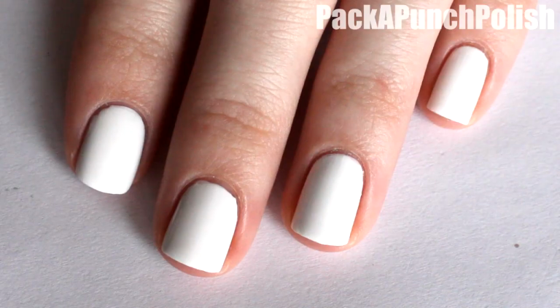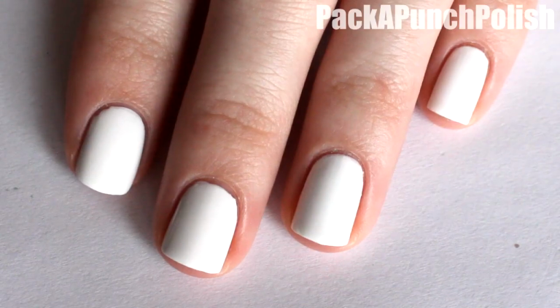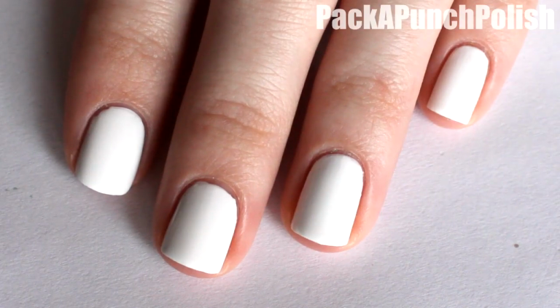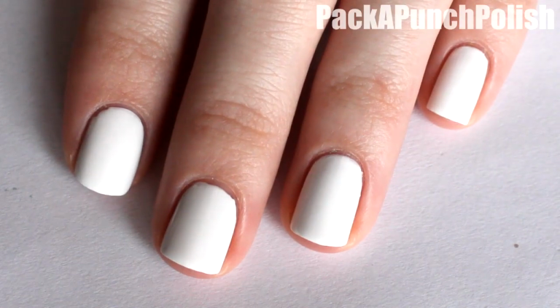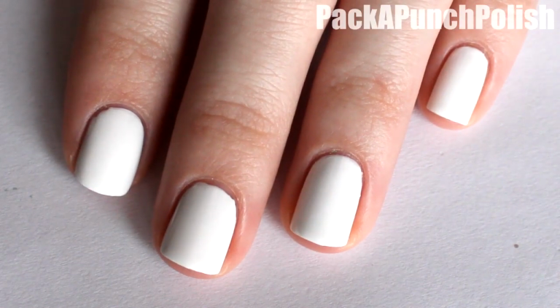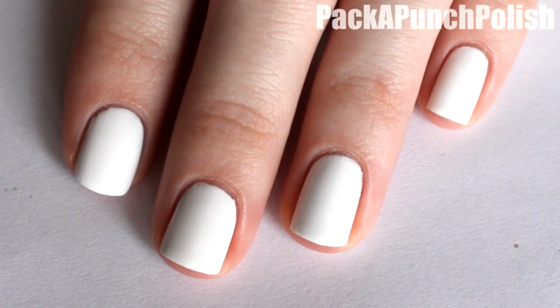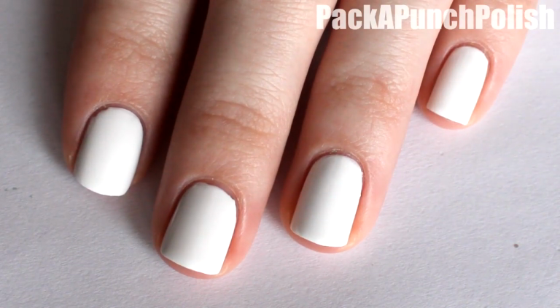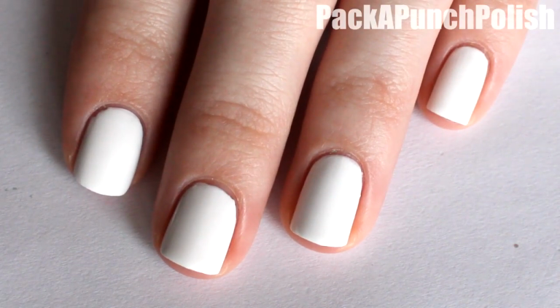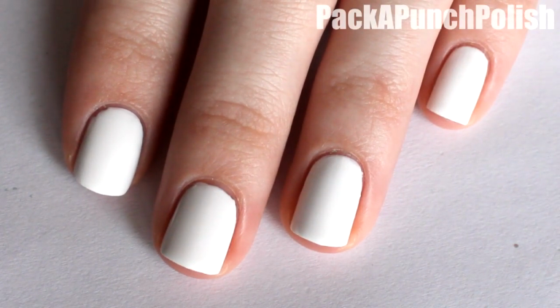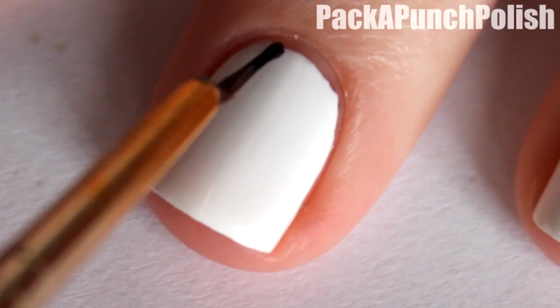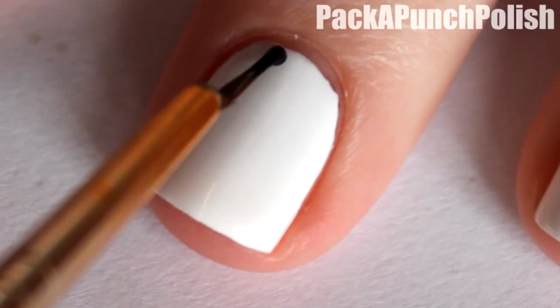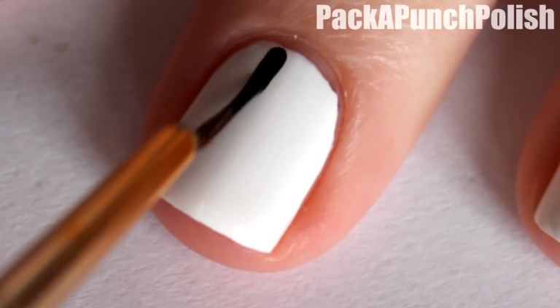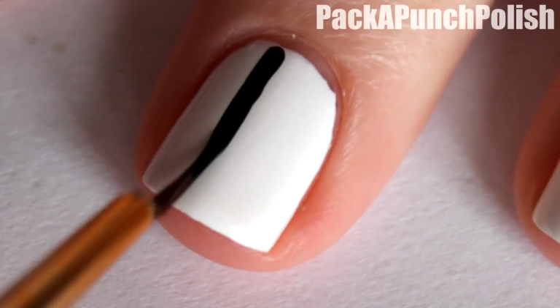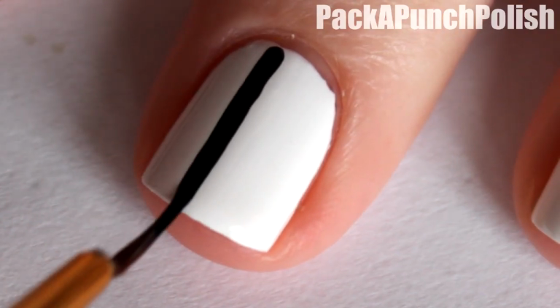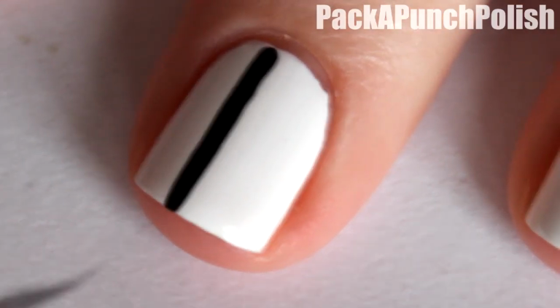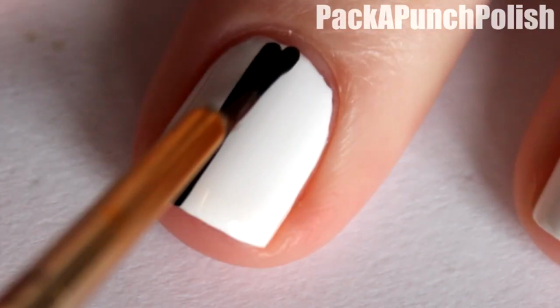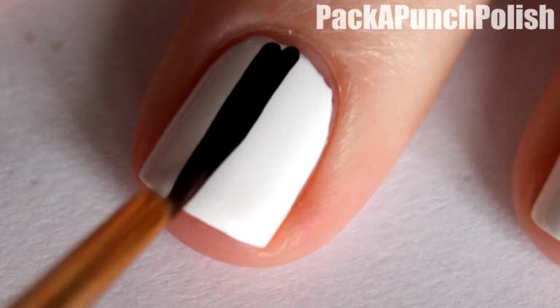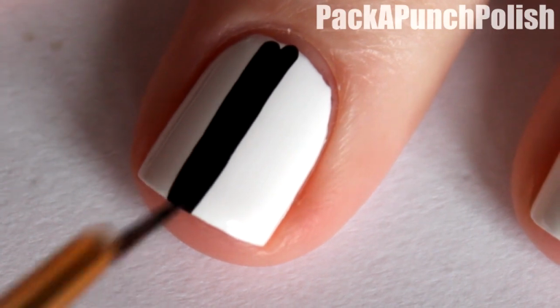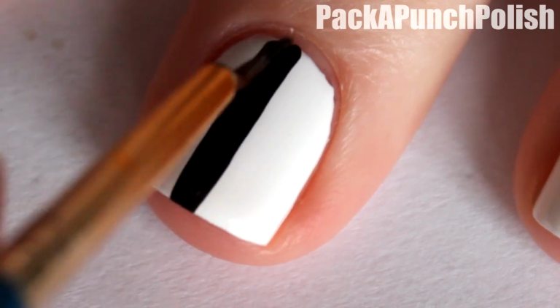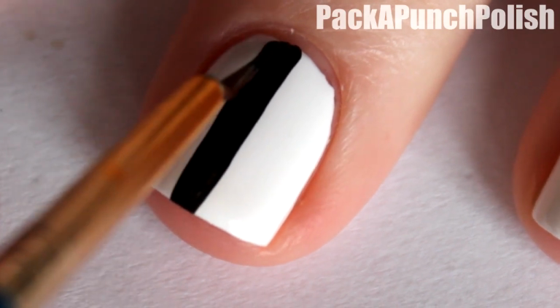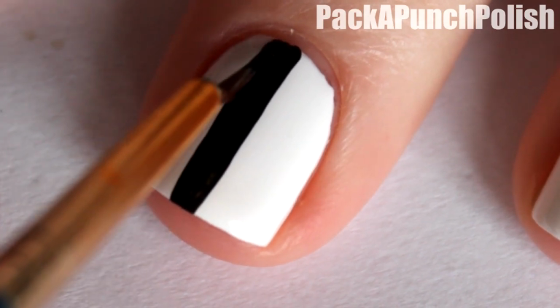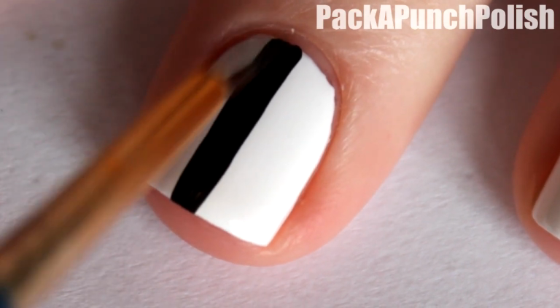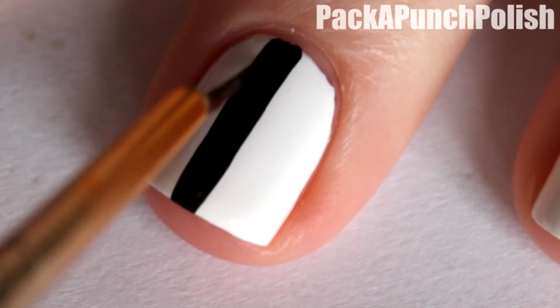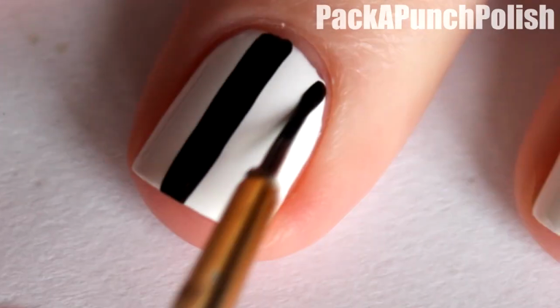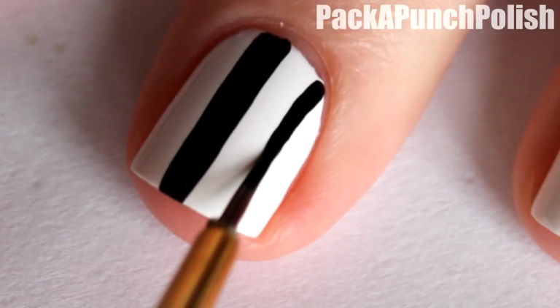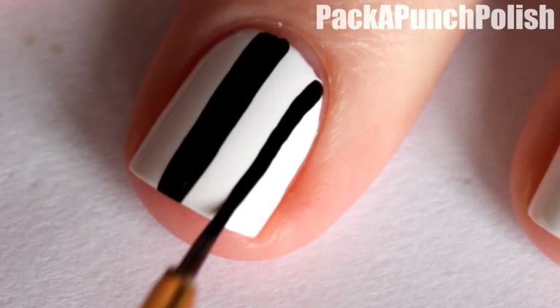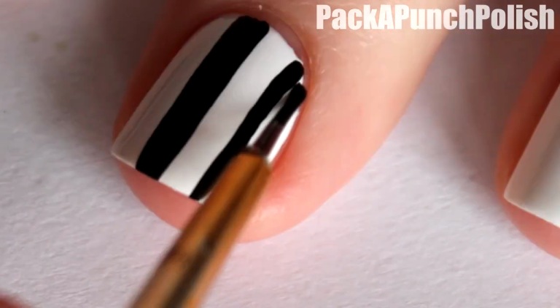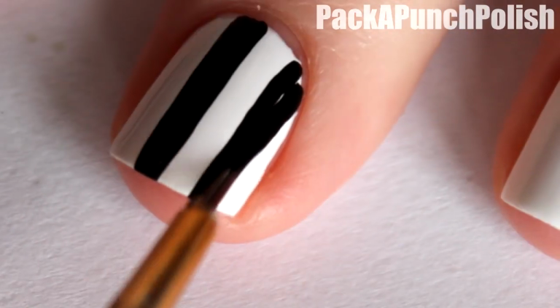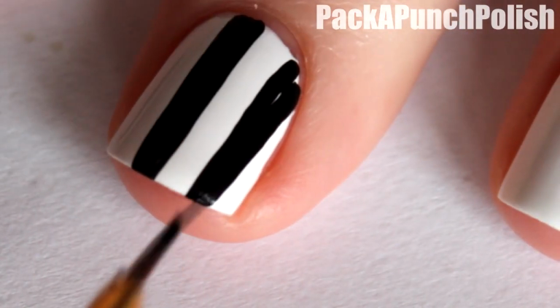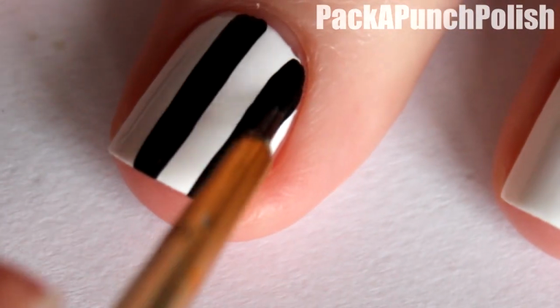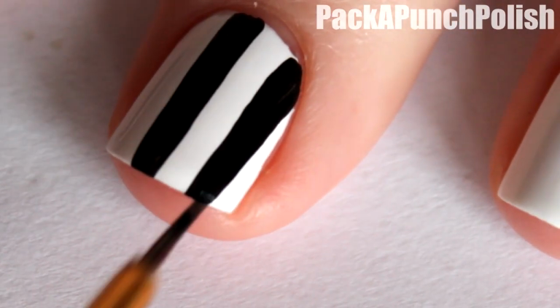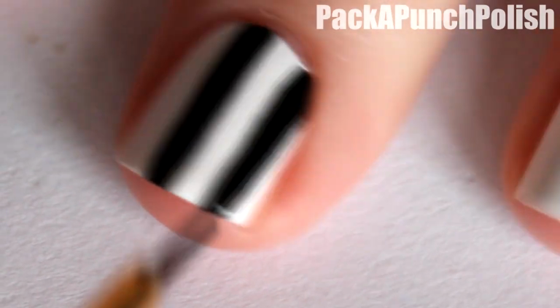Start by painting all of your nails white and let it dry. Then using black and a thin brush, you want to make lines going down your nail. You want both the white and the black stripes to be the same width.